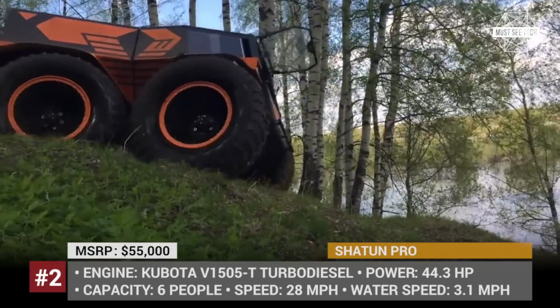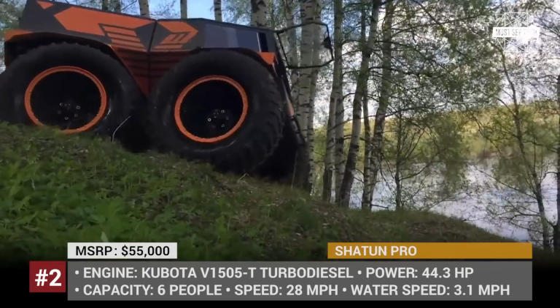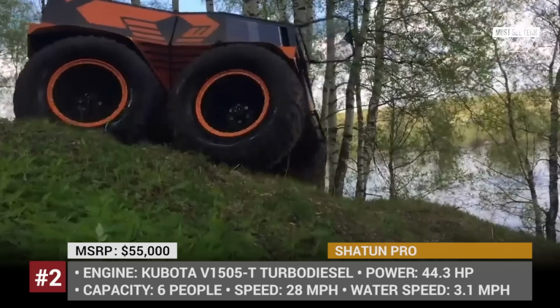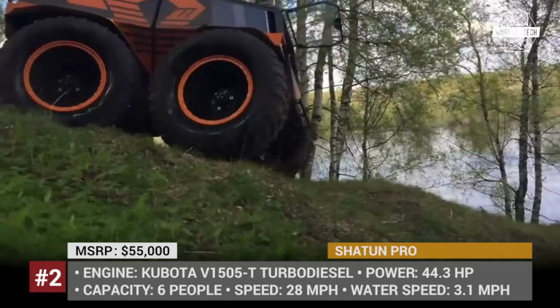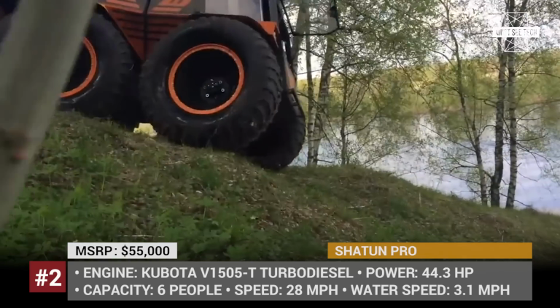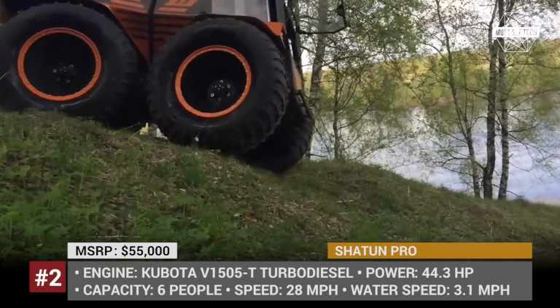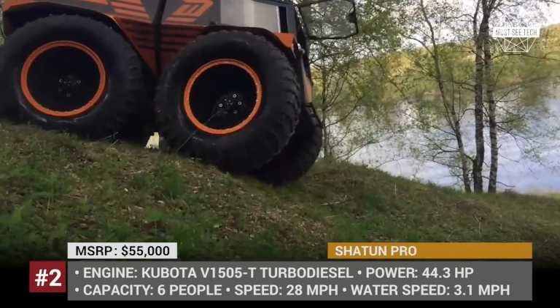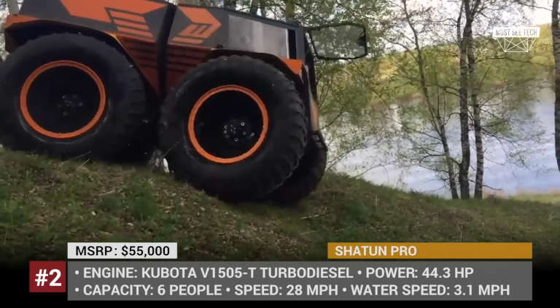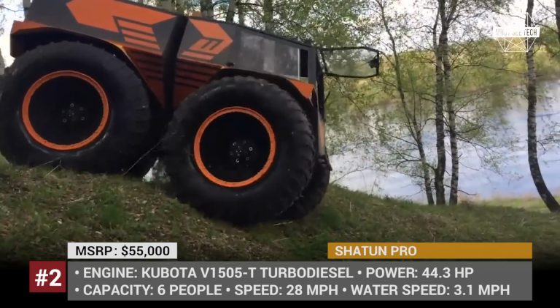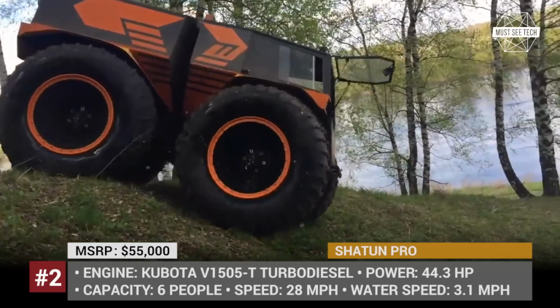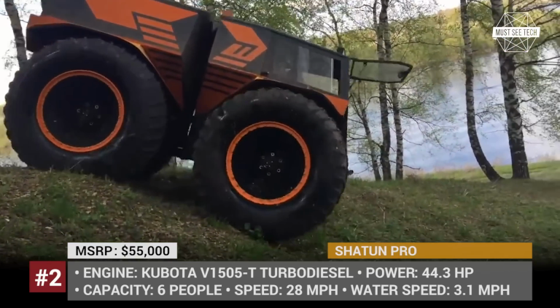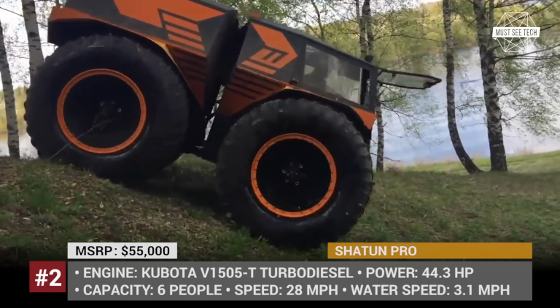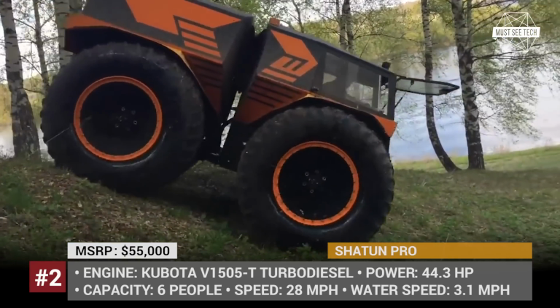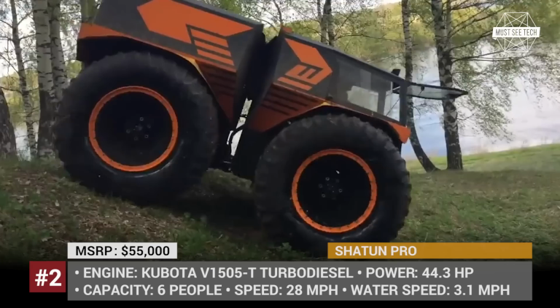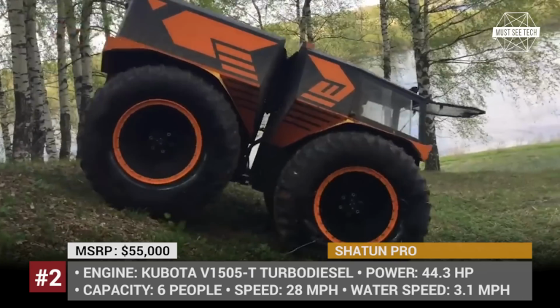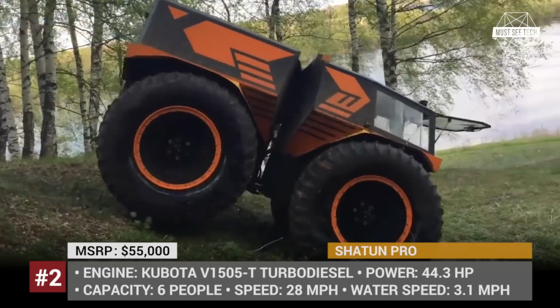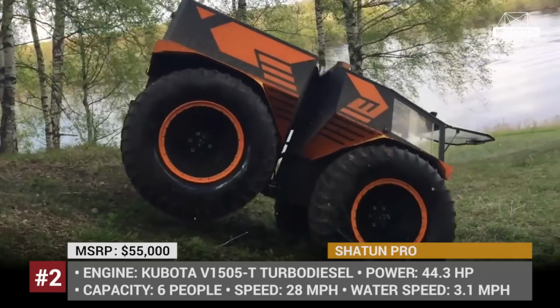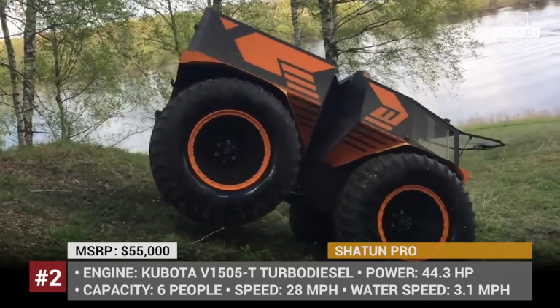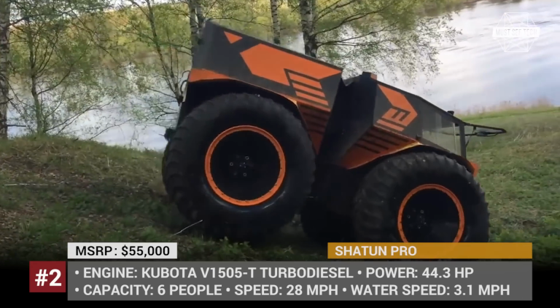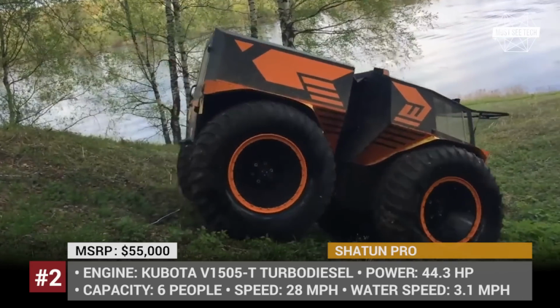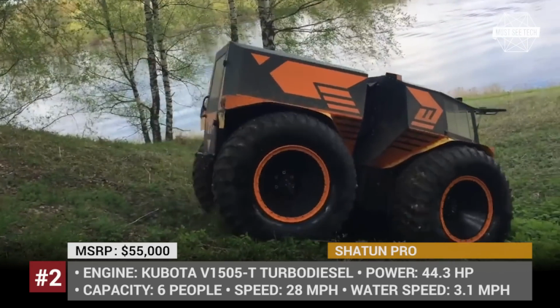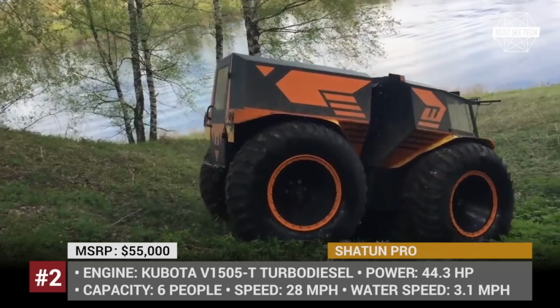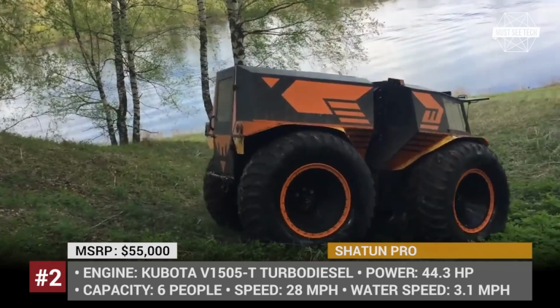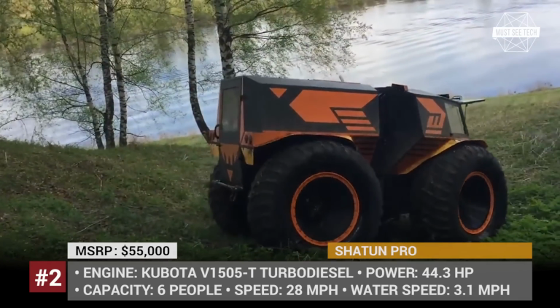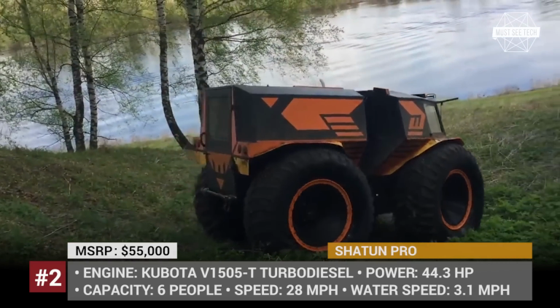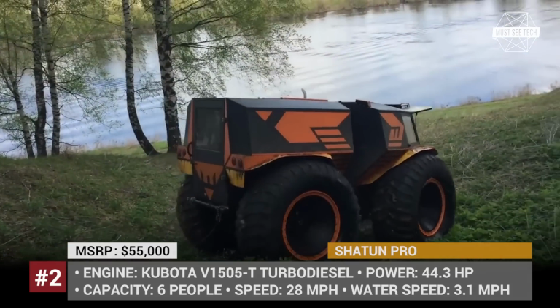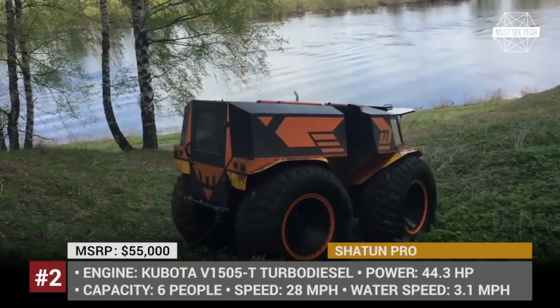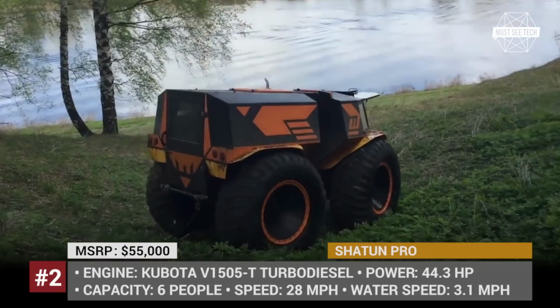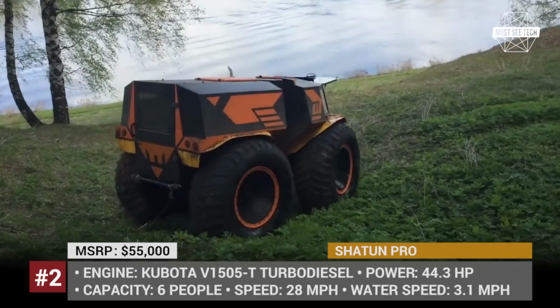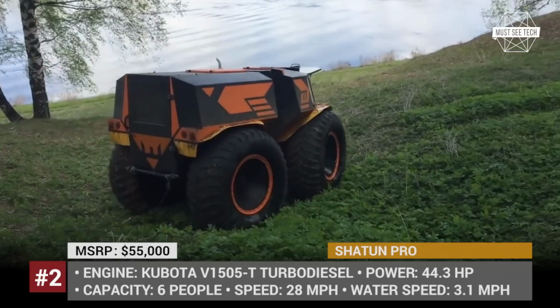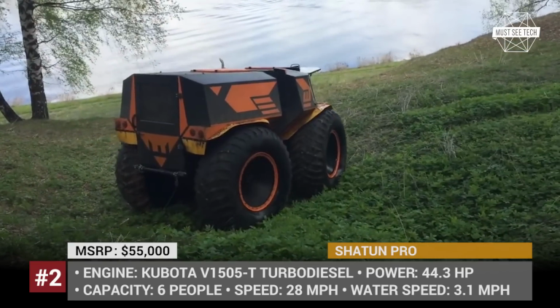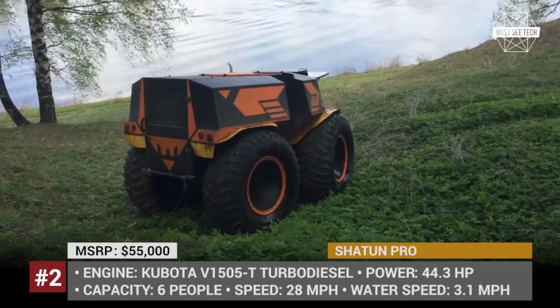Such maneuverability is made possible by a two-part moving frame and huge low-pressure Macar tires. The price for this ATV is moderate and starts from $48,000 for a gasoline engine and $55,000 for a diesel.